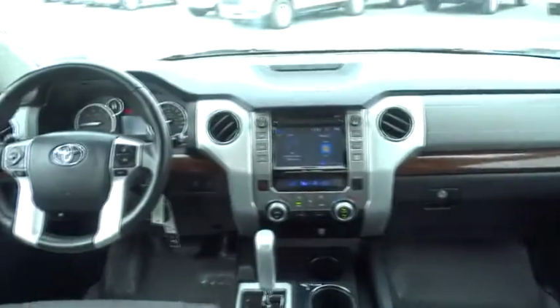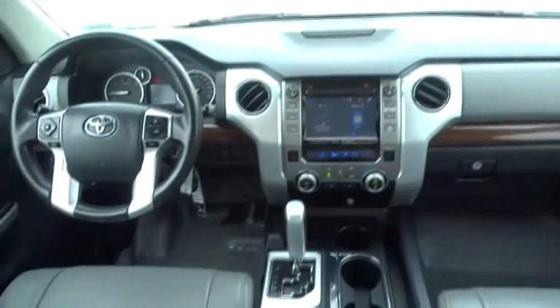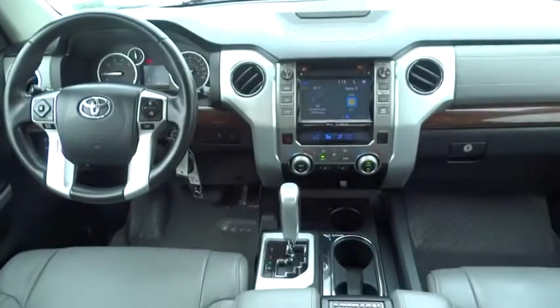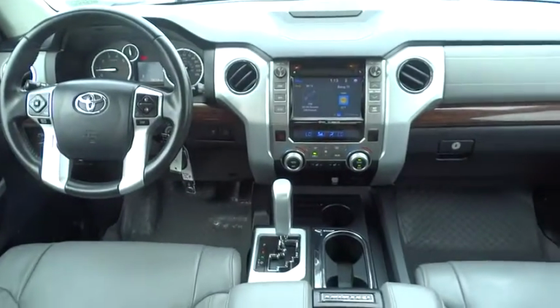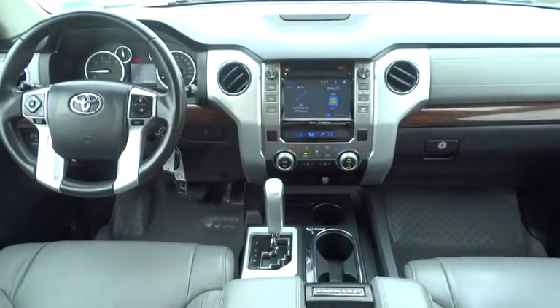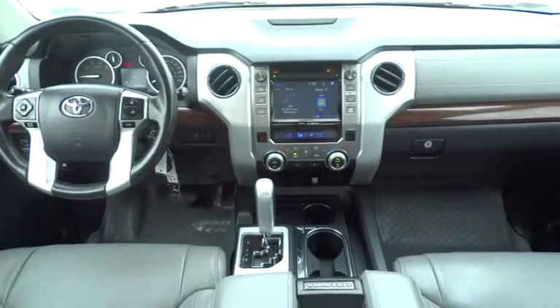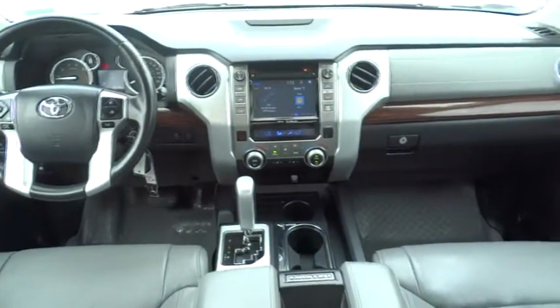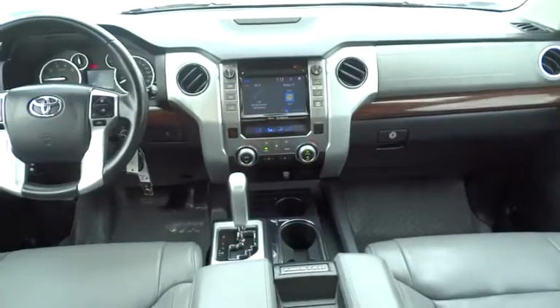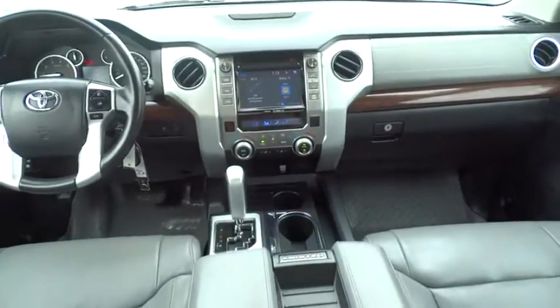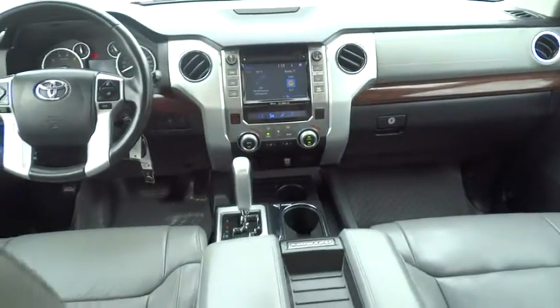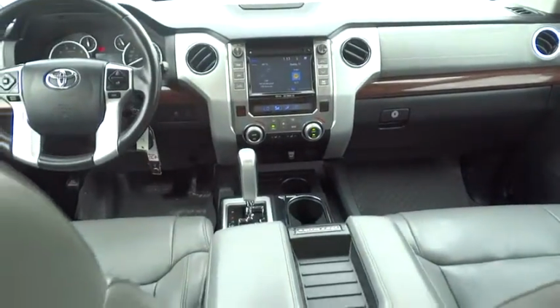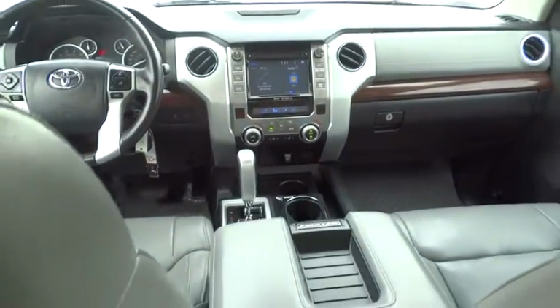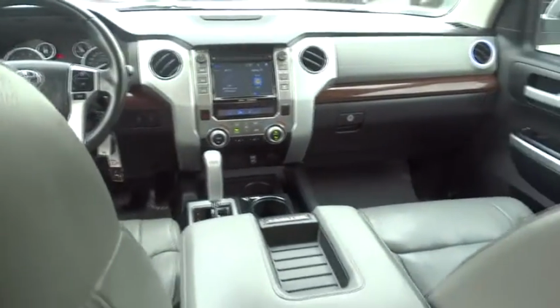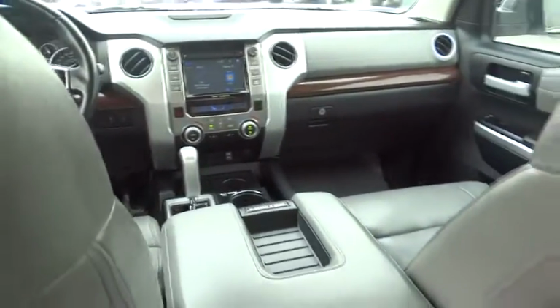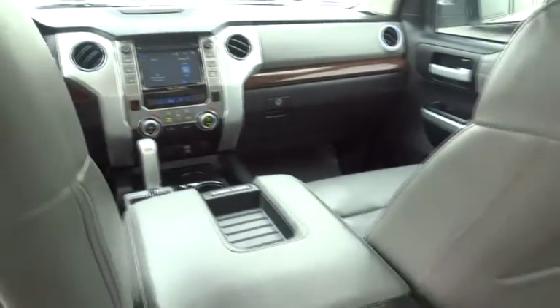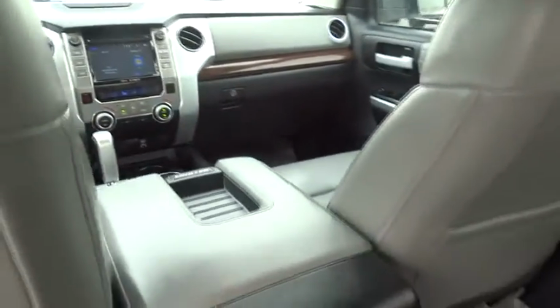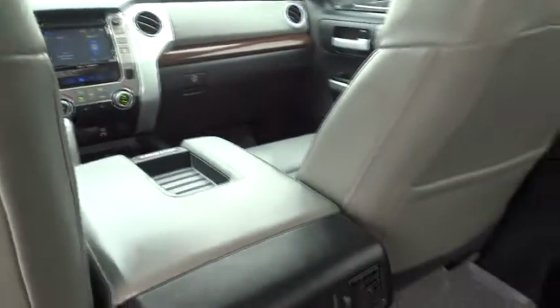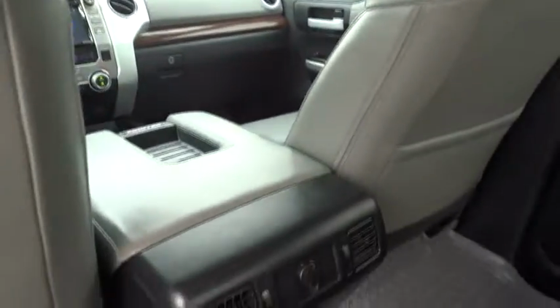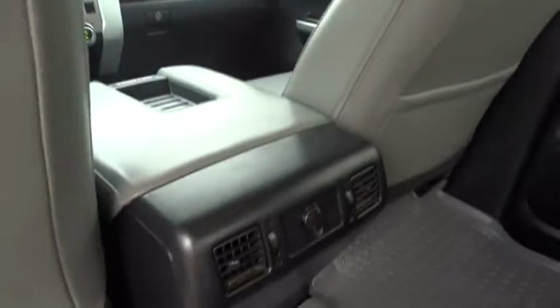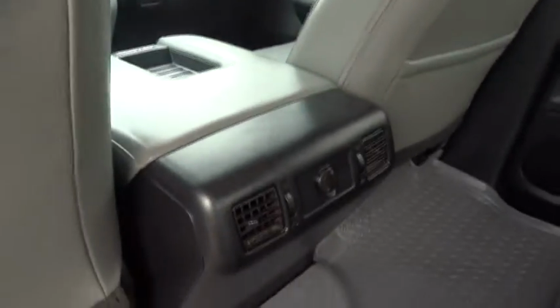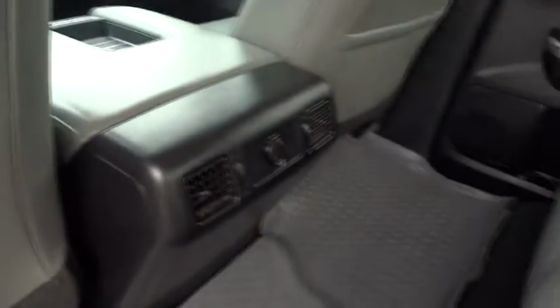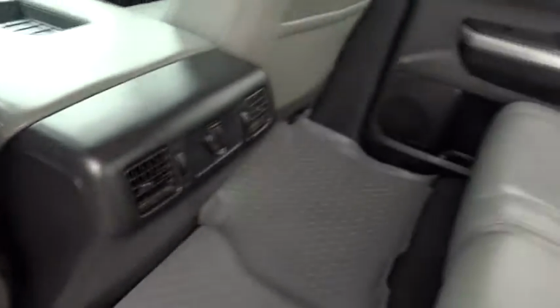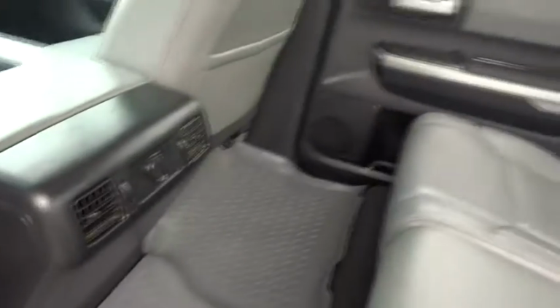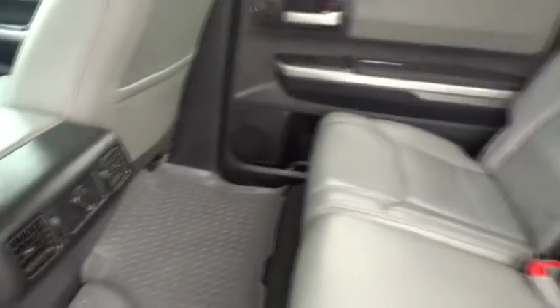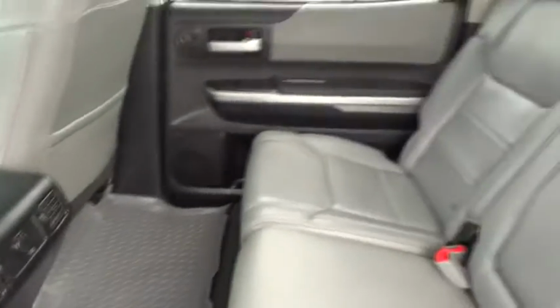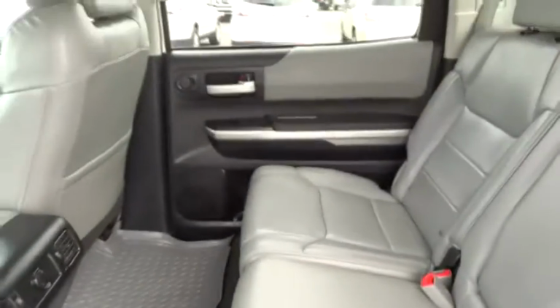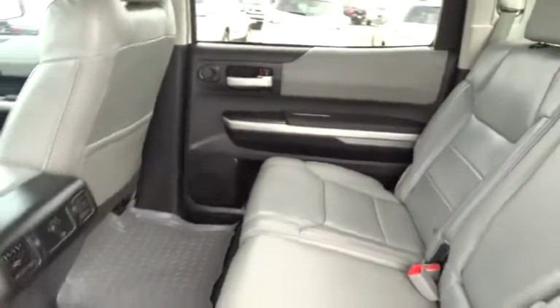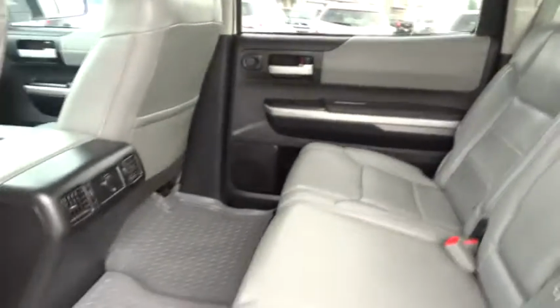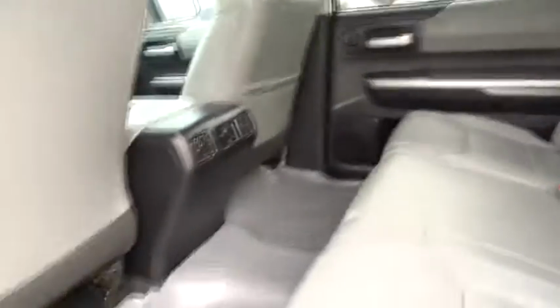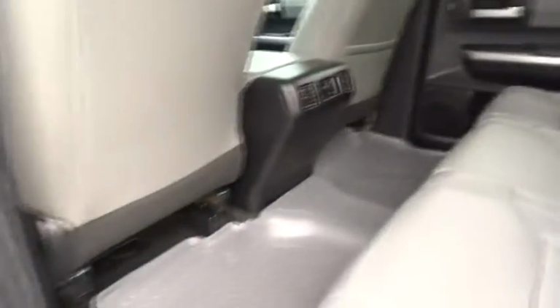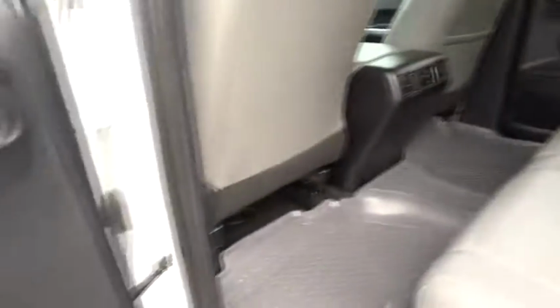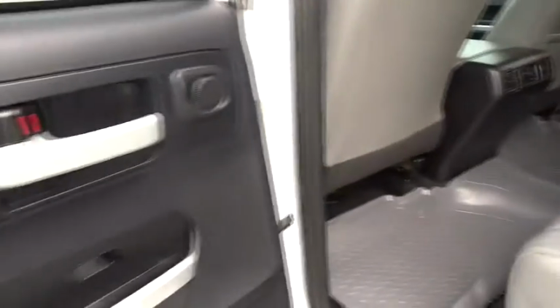Leather-wrapped steering wheel, Bluetooth, adjustable steering wheel, power steering, cruise control, auto-dimming rear view mirror, floor mats, aluminum wheels, four-wheel disc brakes, universal garage door opener, and climate control.